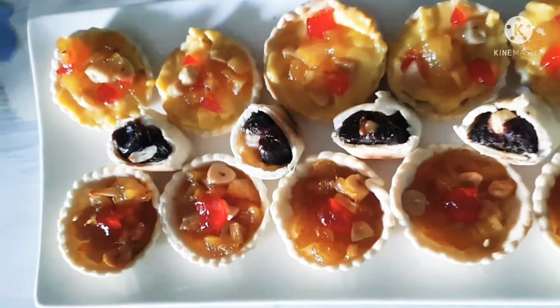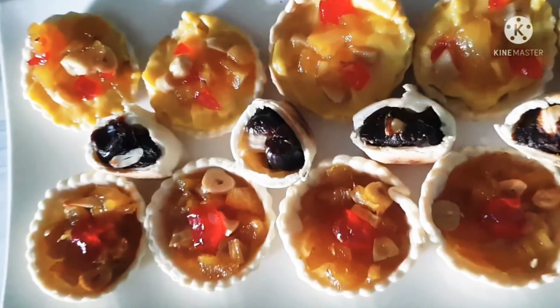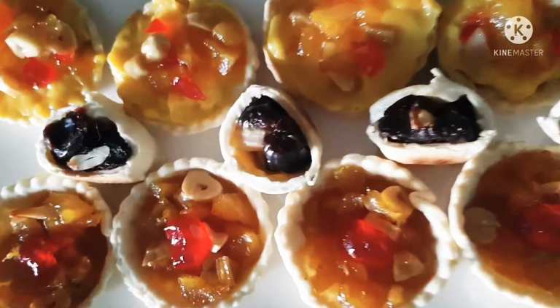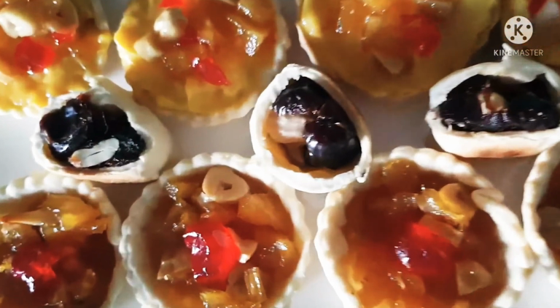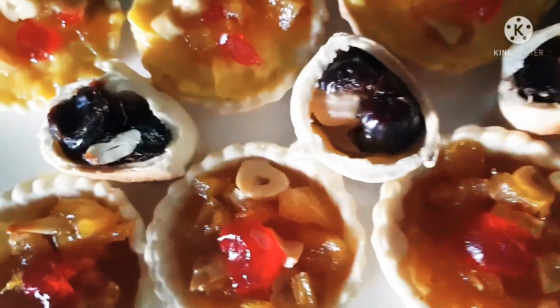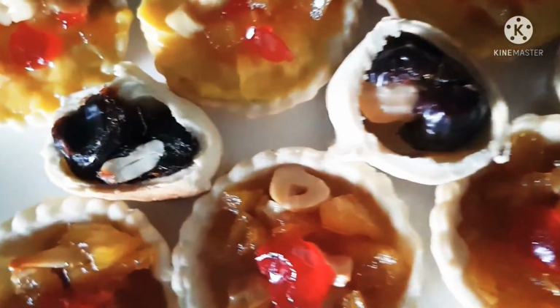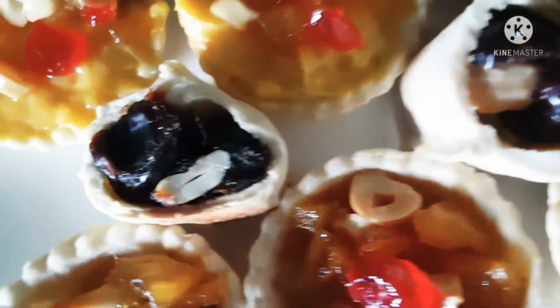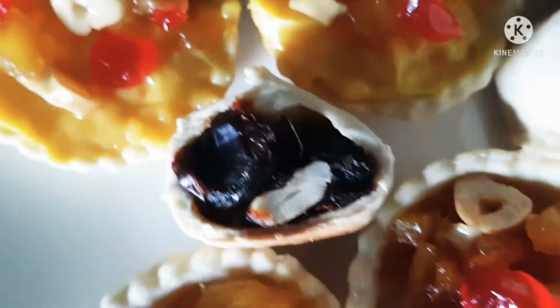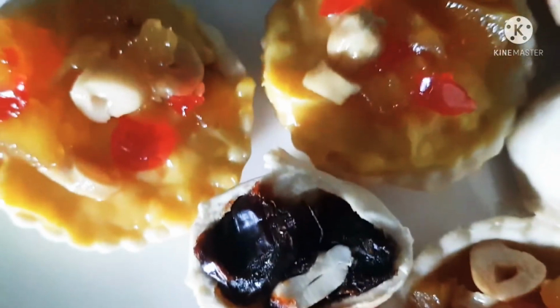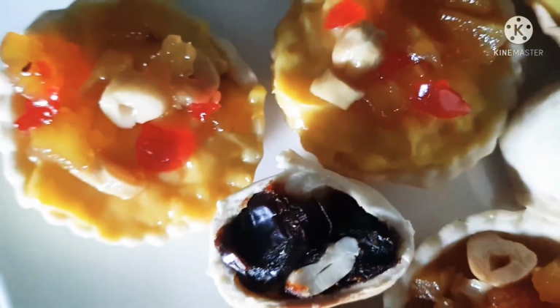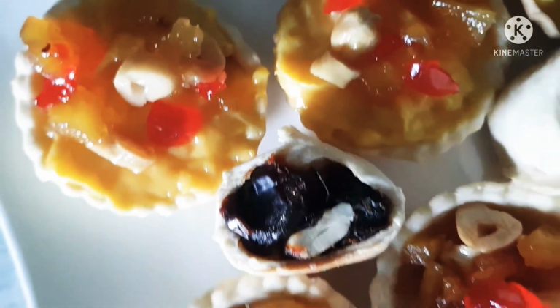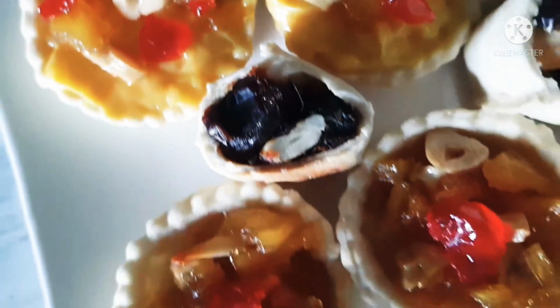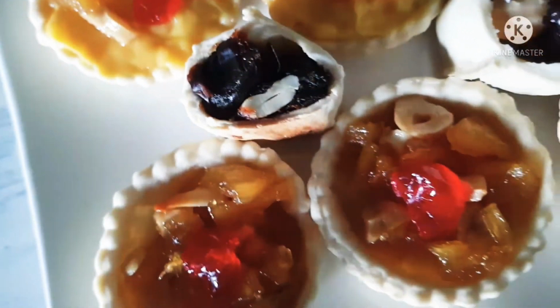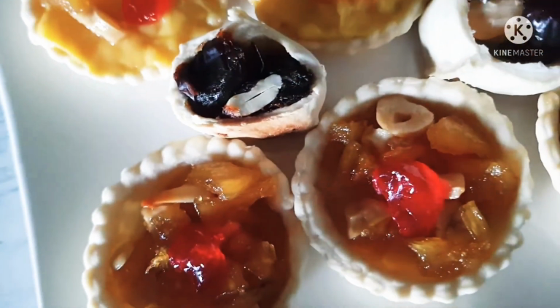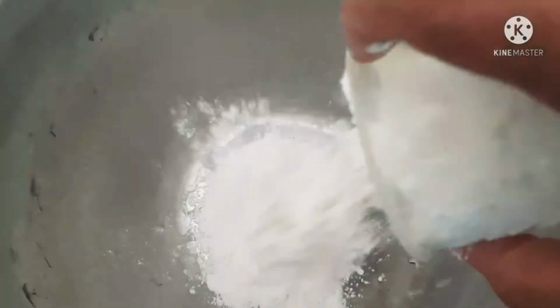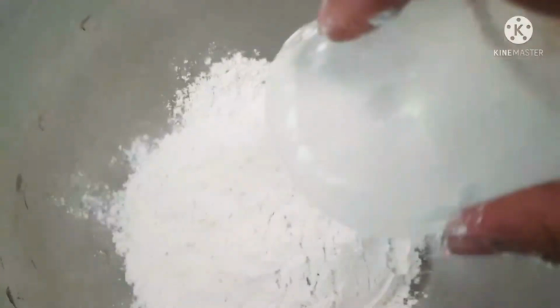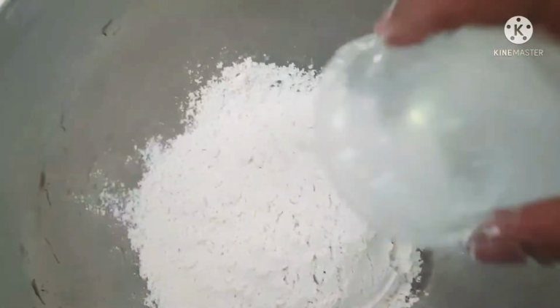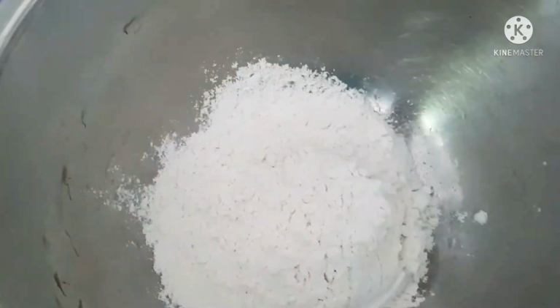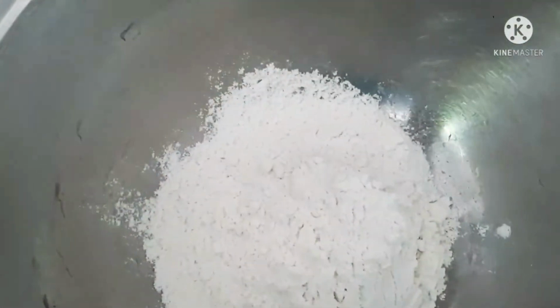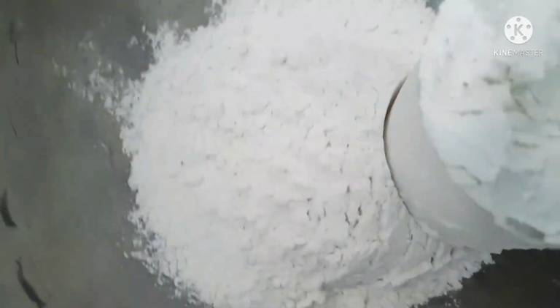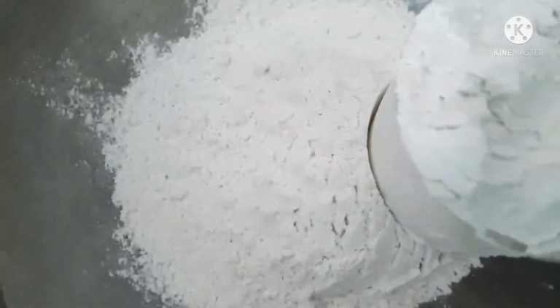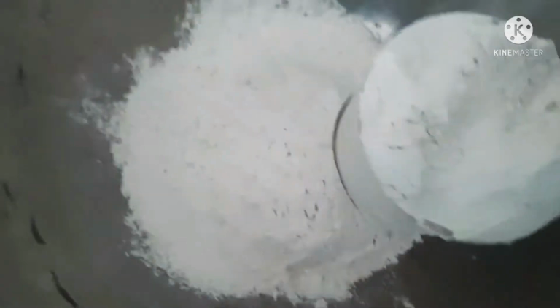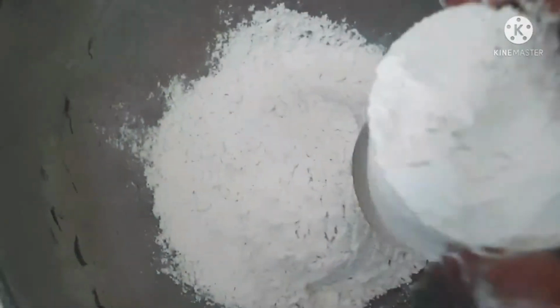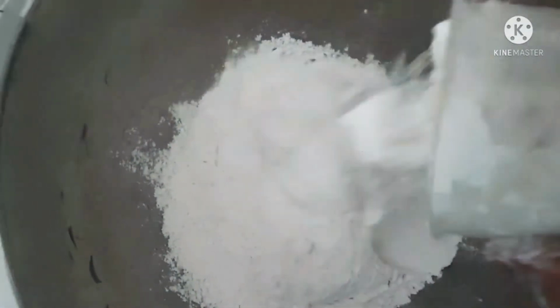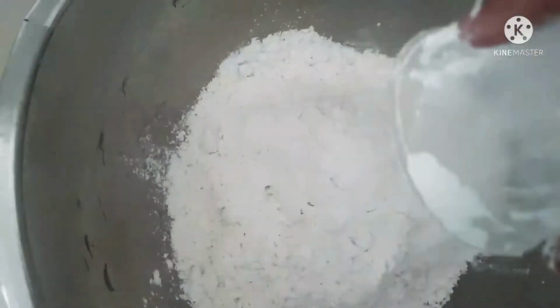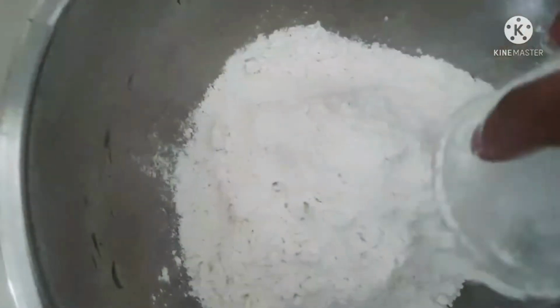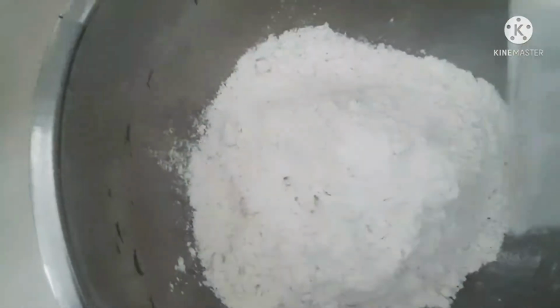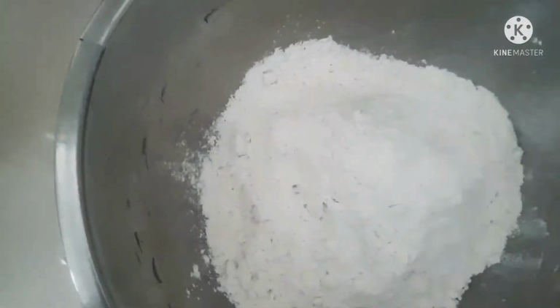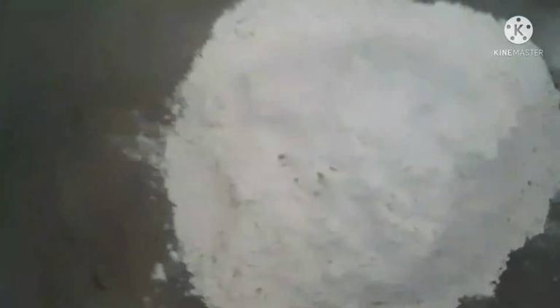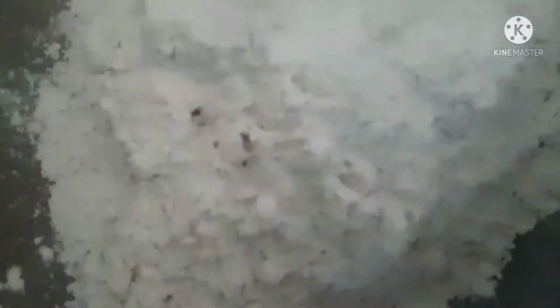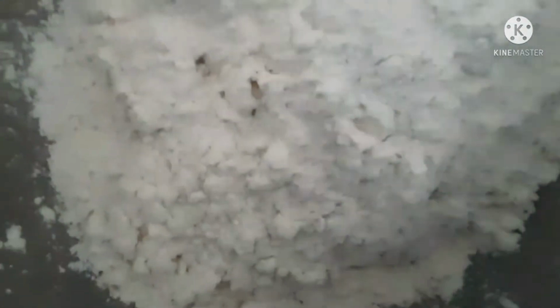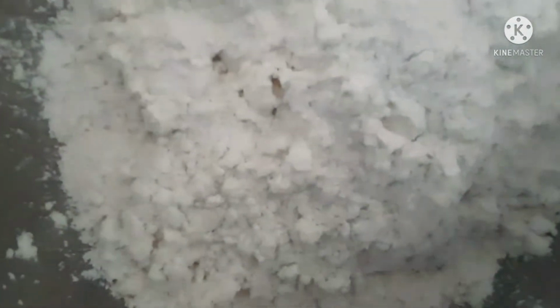Before I start, I have to tell you I was making a very small quantity, so please follow the recipe below. I have written and given the exact quantities to be used, but the method is the same.